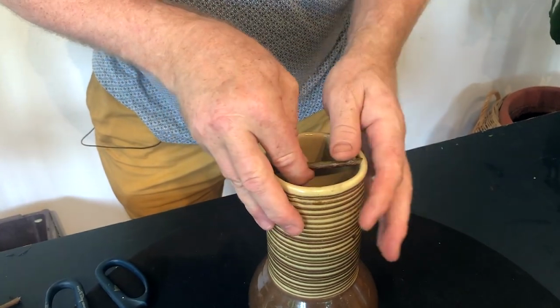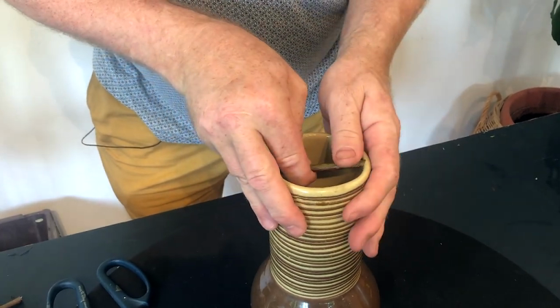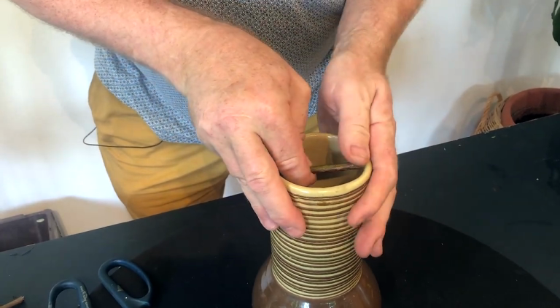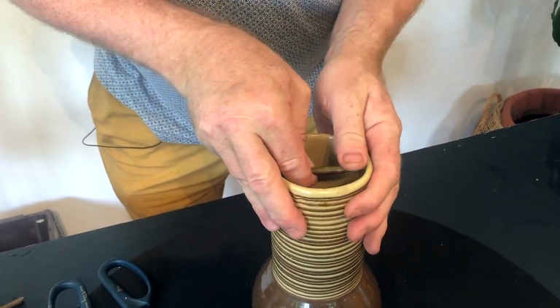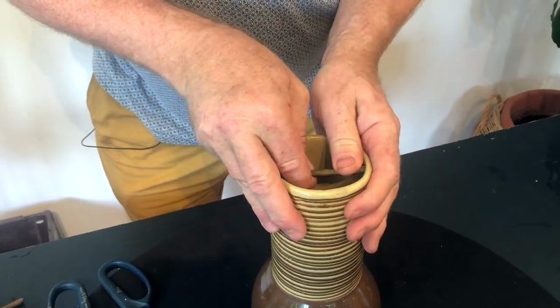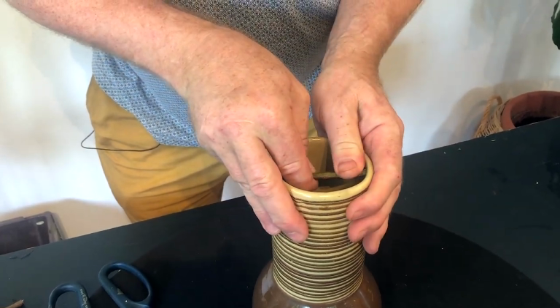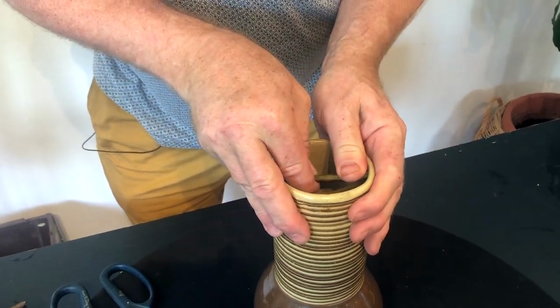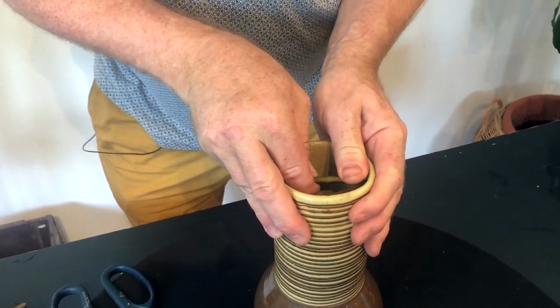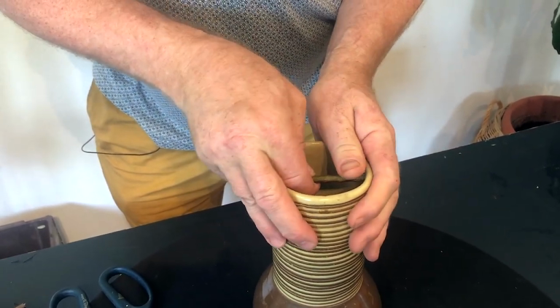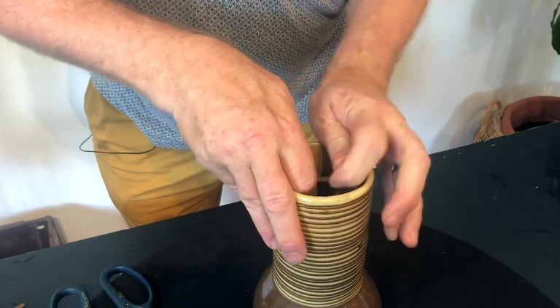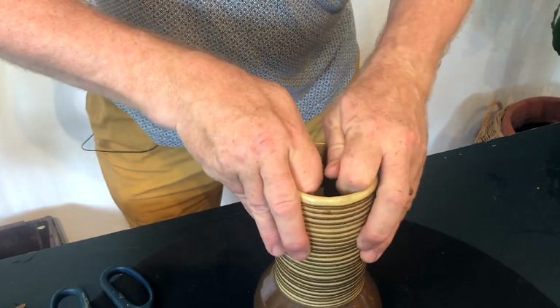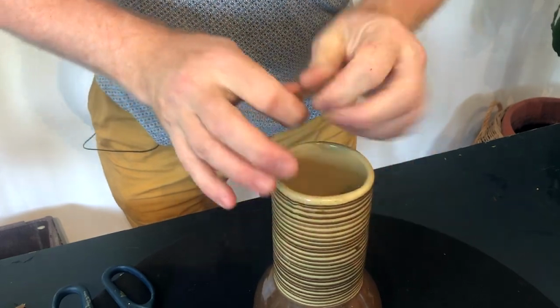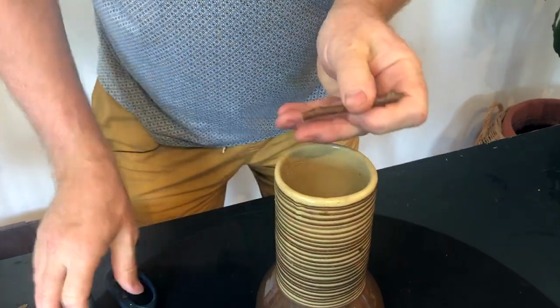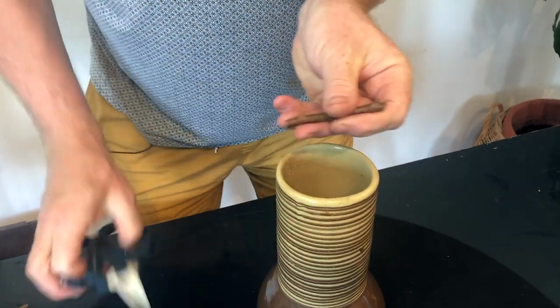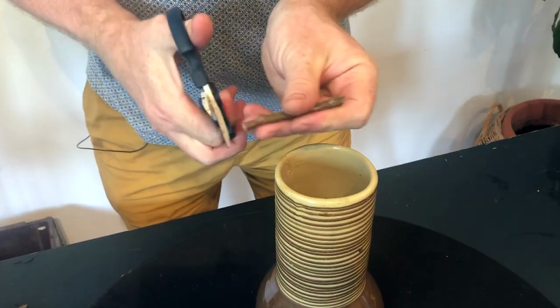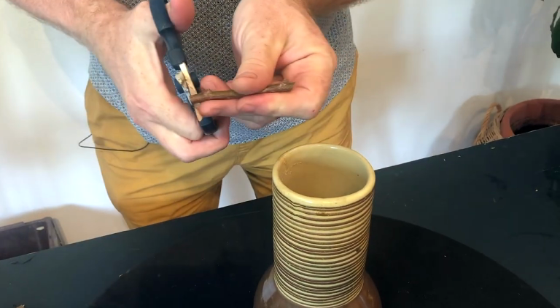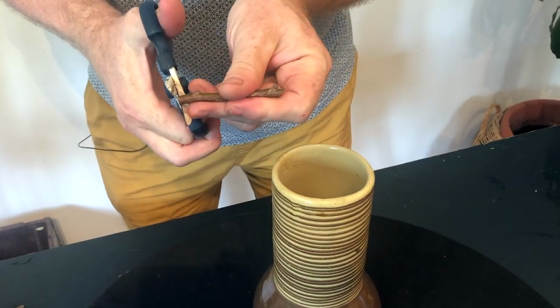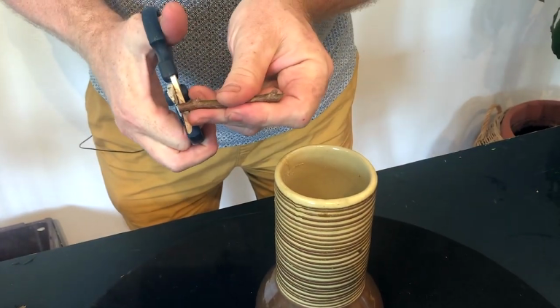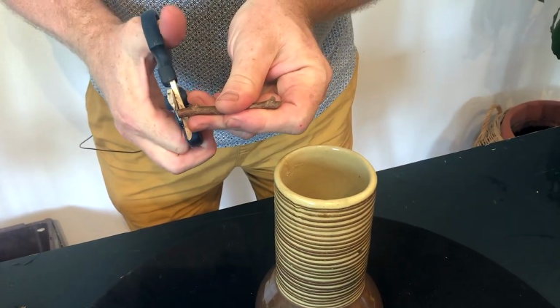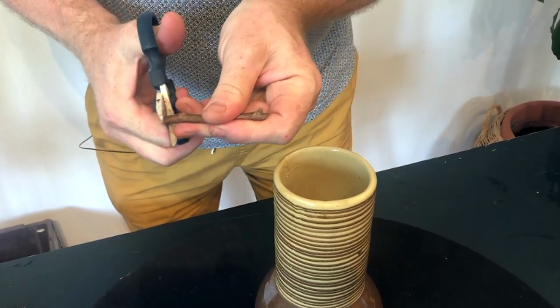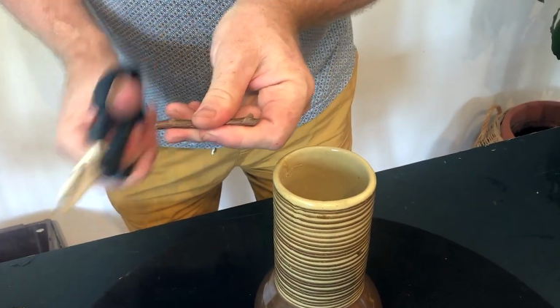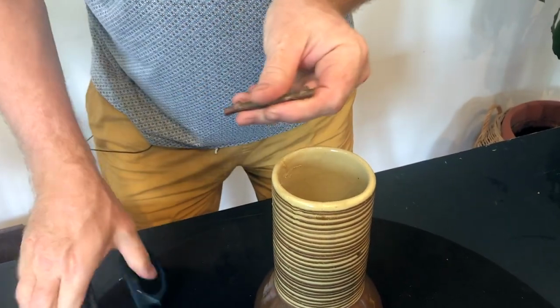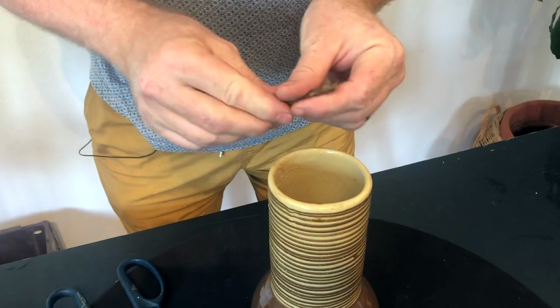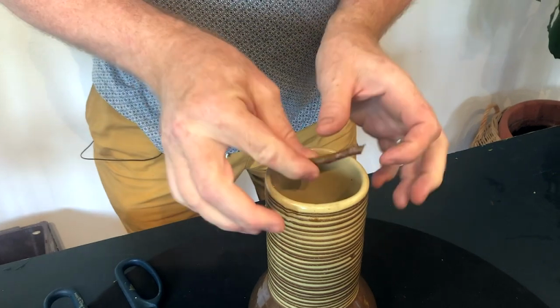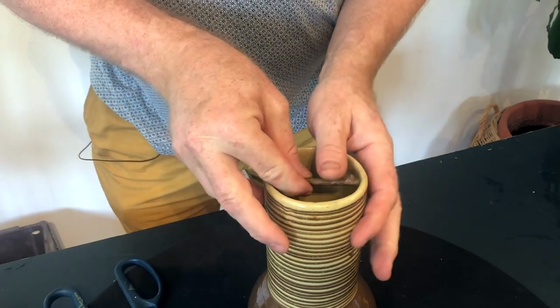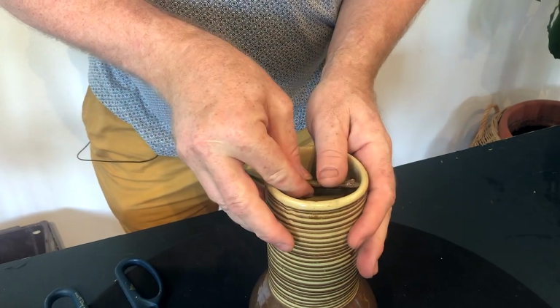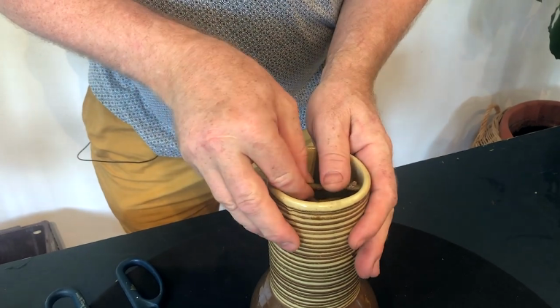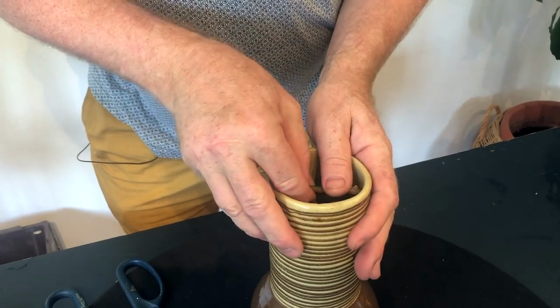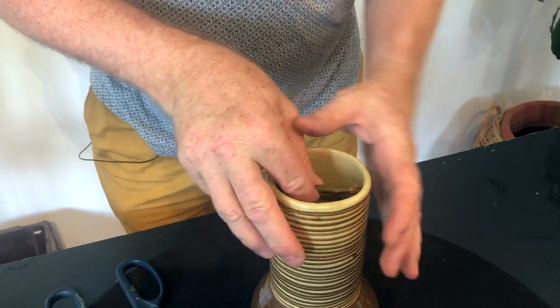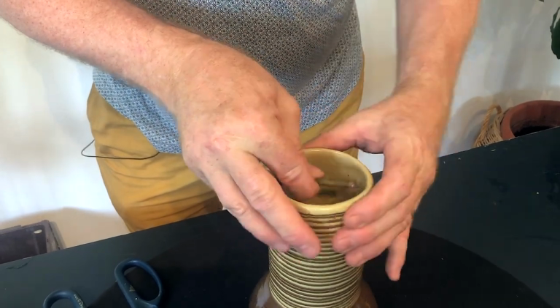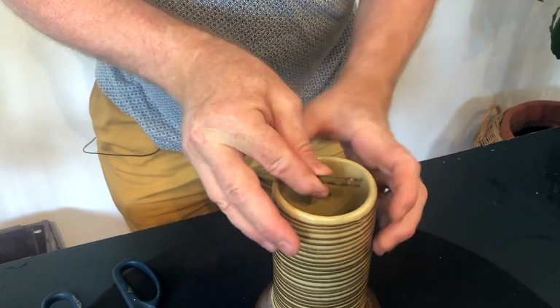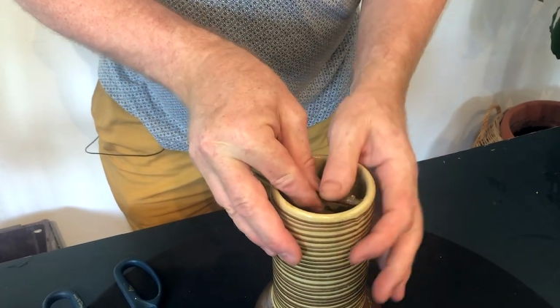The other thing is you want to be really careful because this can be really tight and it could break a ceramic vase quite easily.